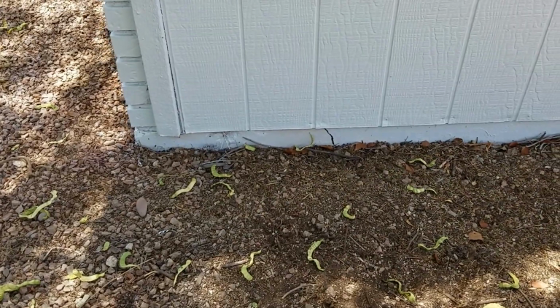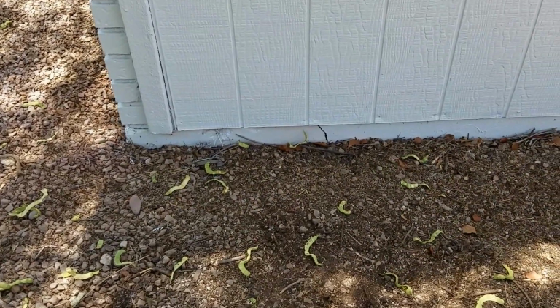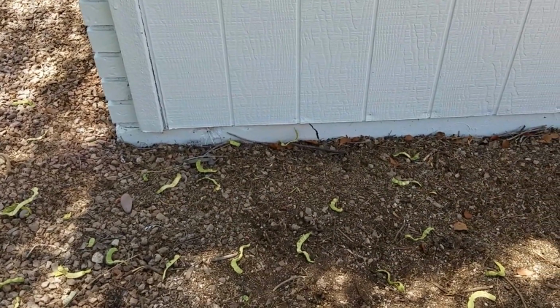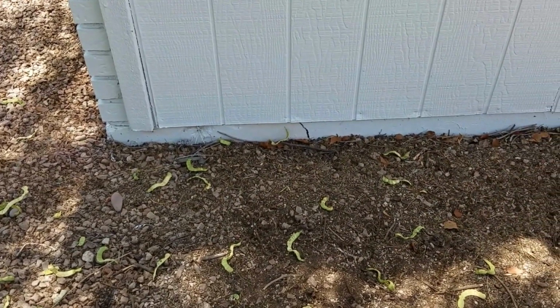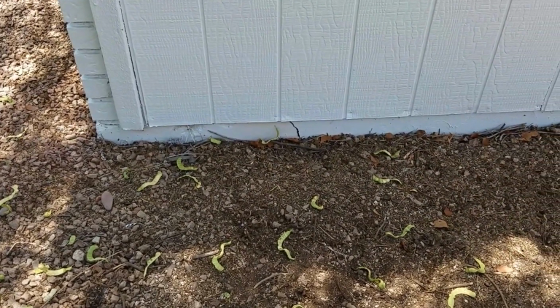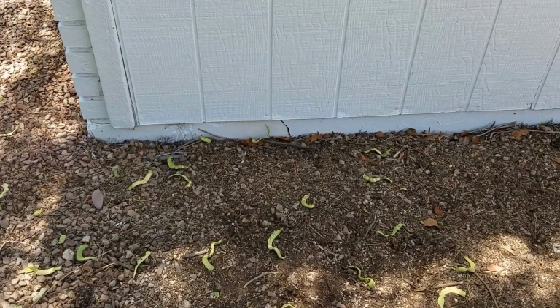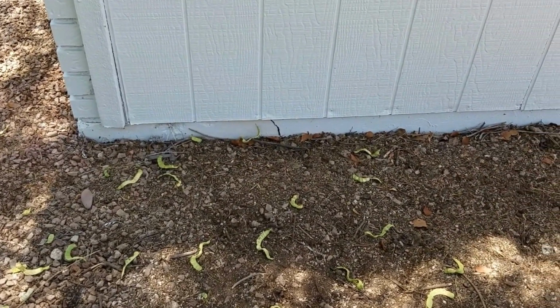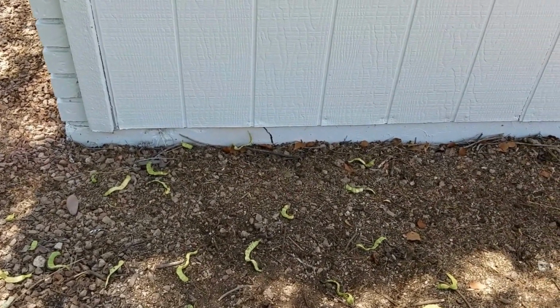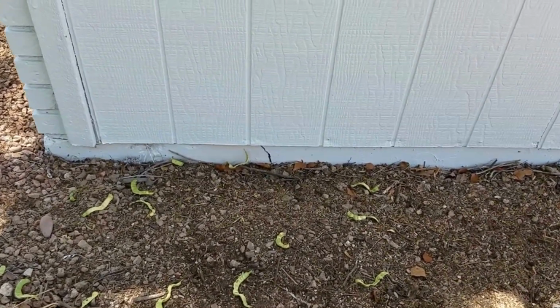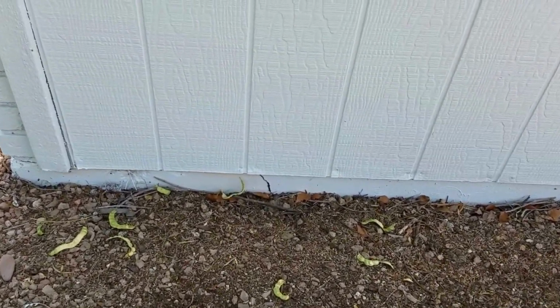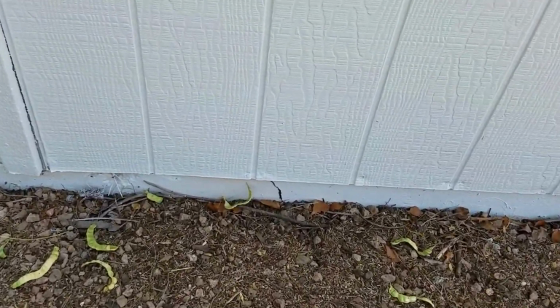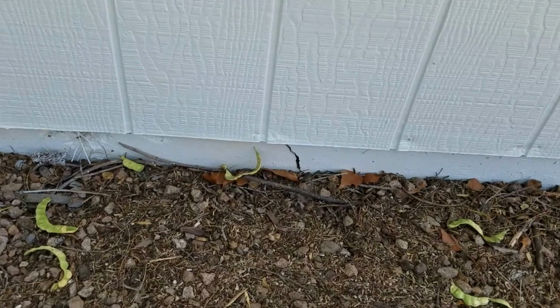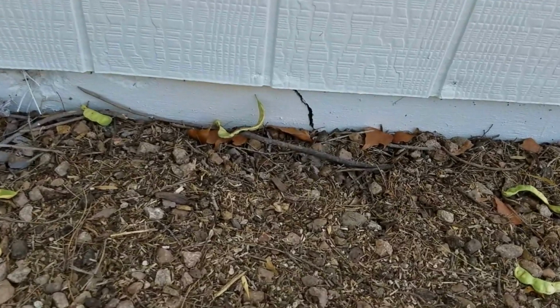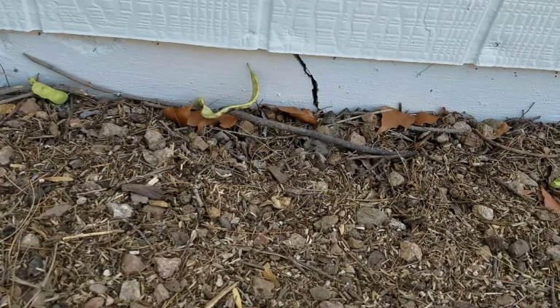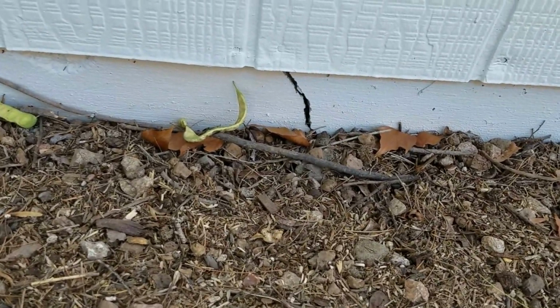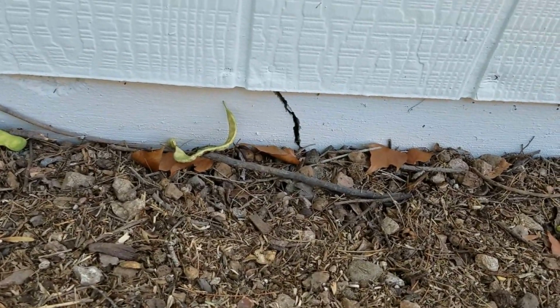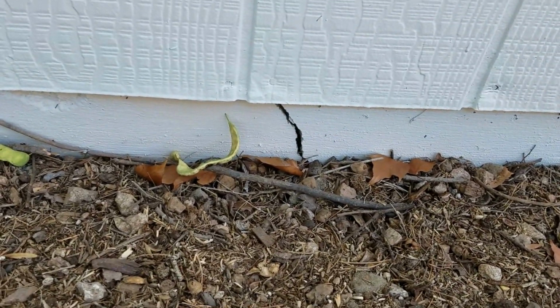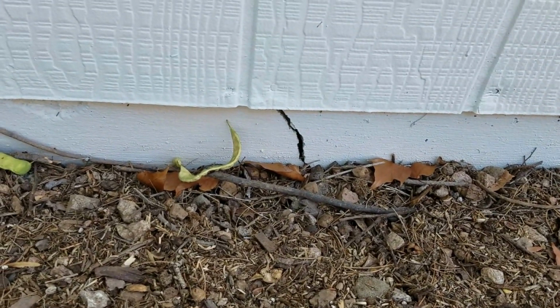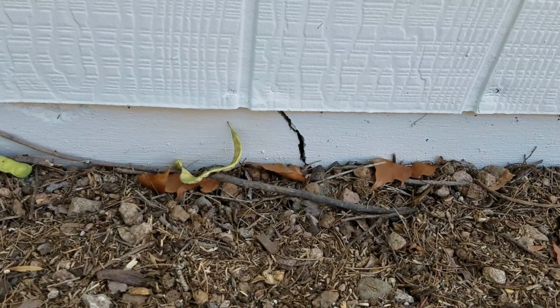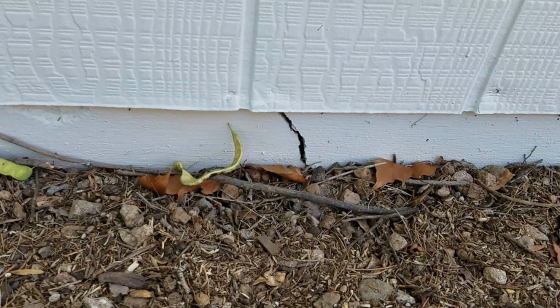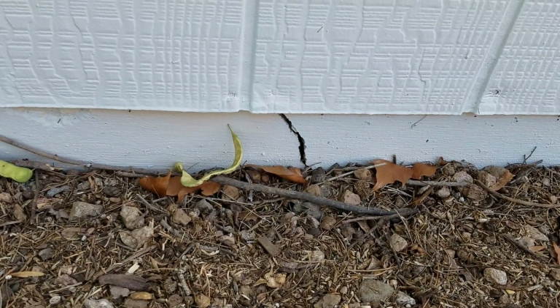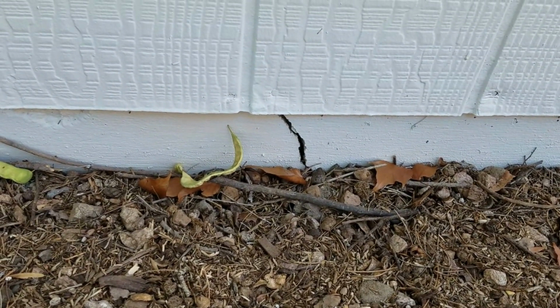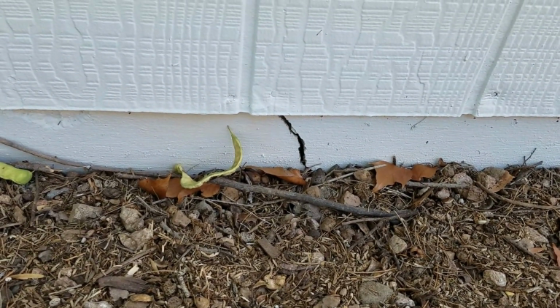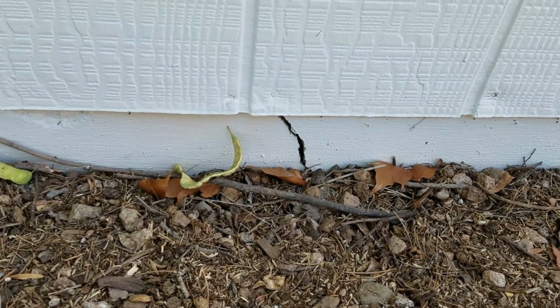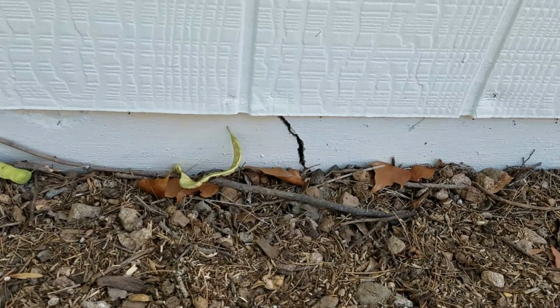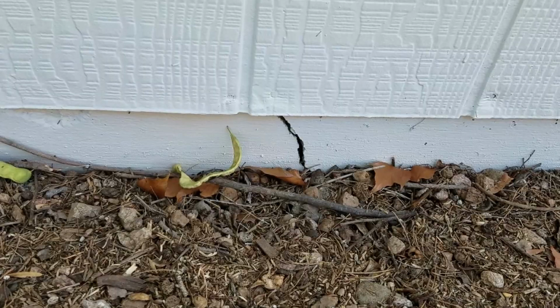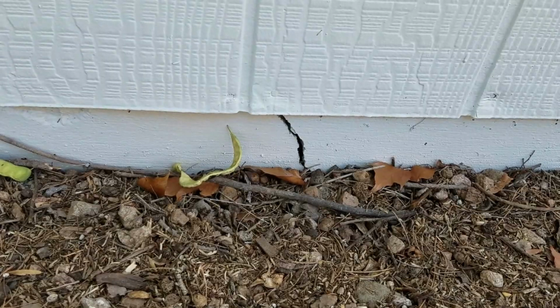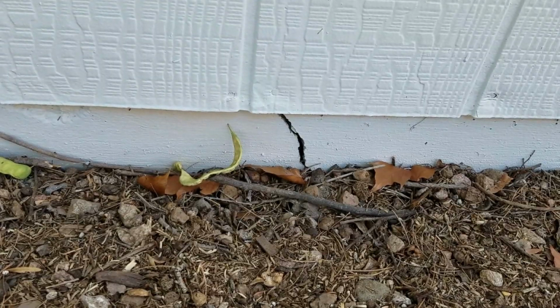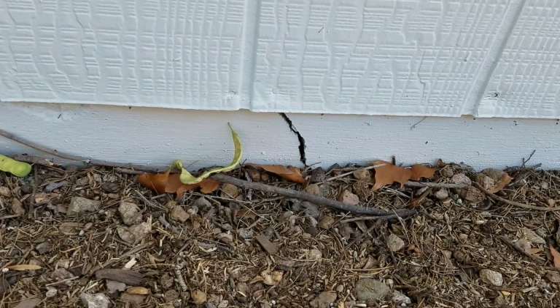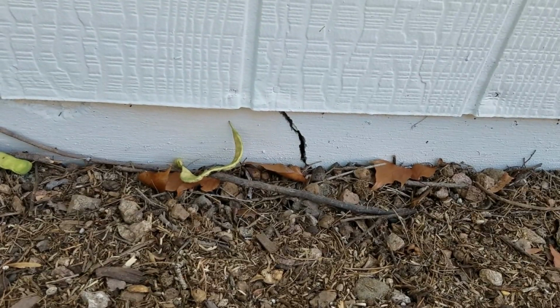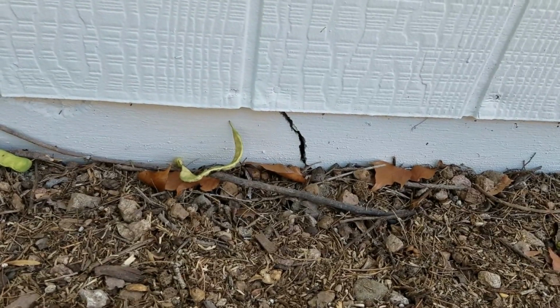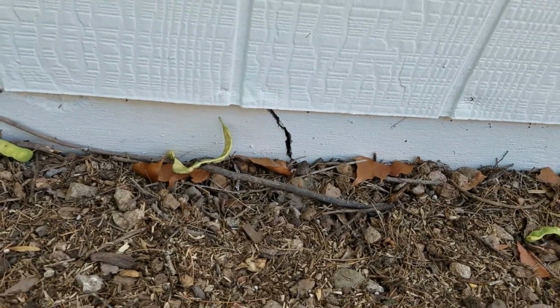We're here in Gilbert, and if you don't think that a small little tiny crack can make a difference on an interior home floor — out on the stem wall on the exterior — think again.